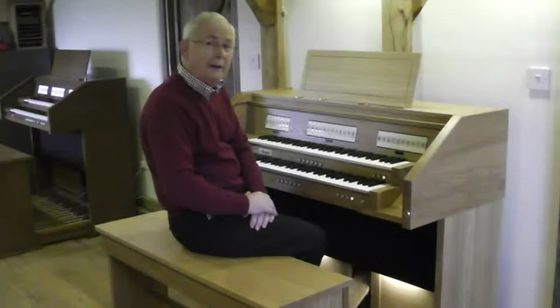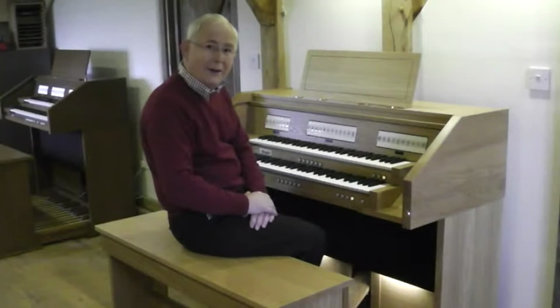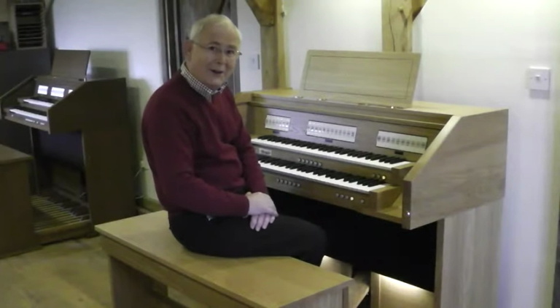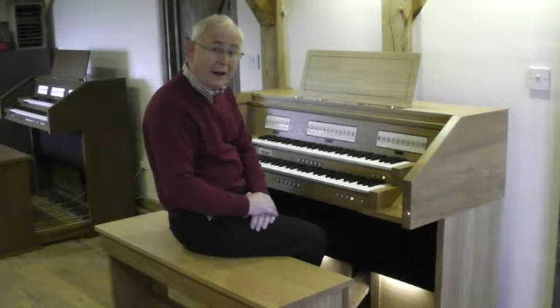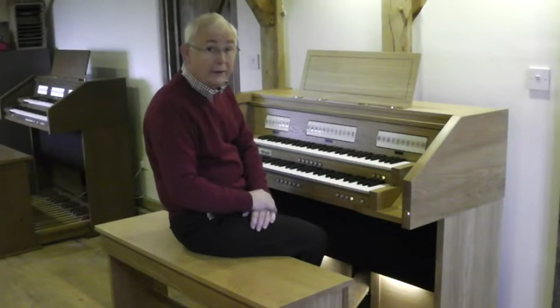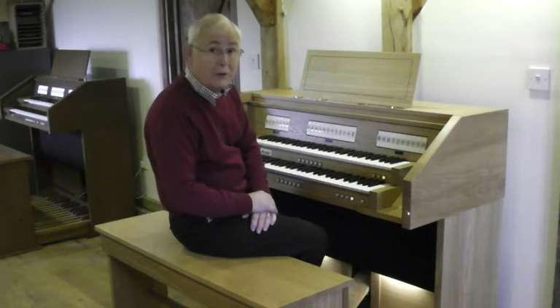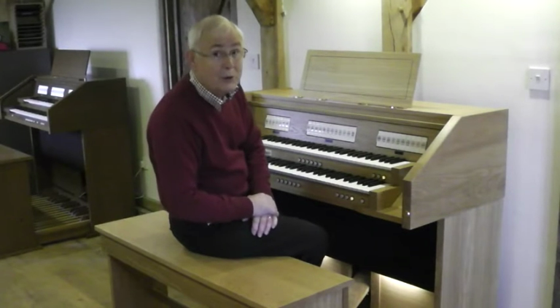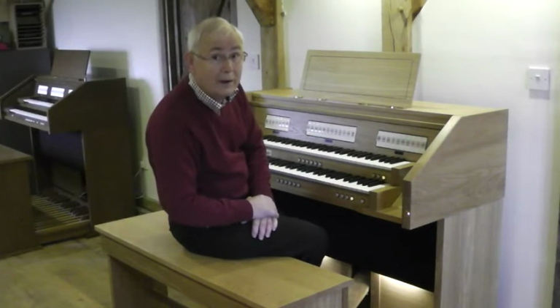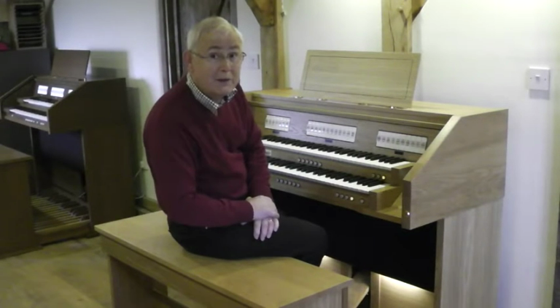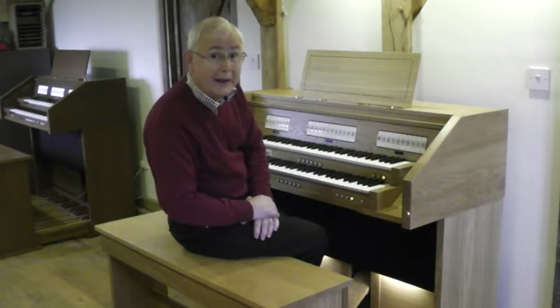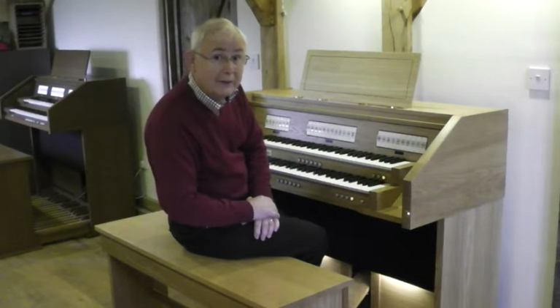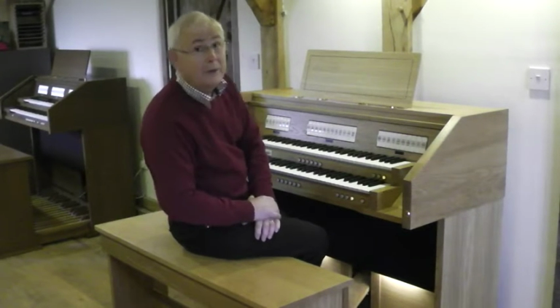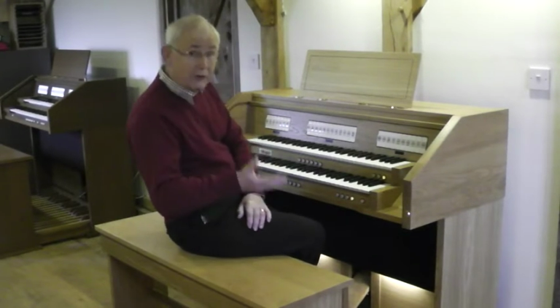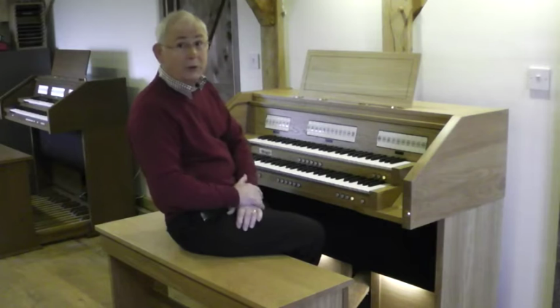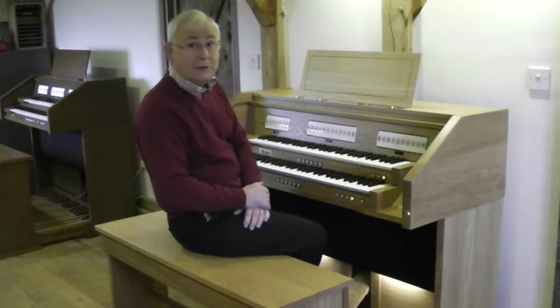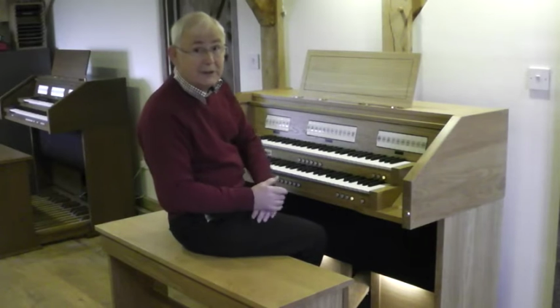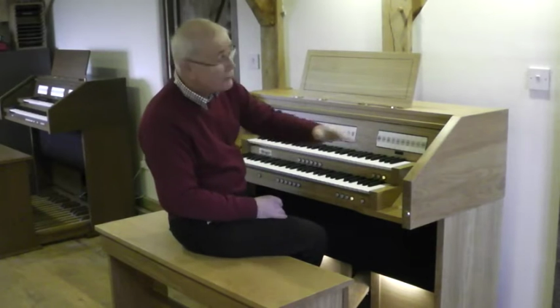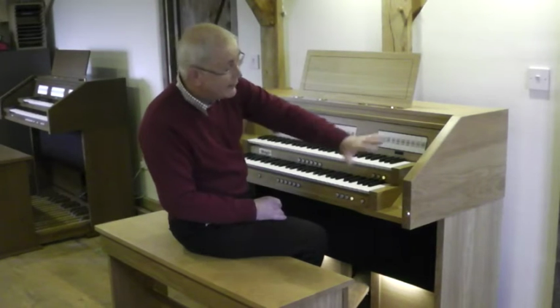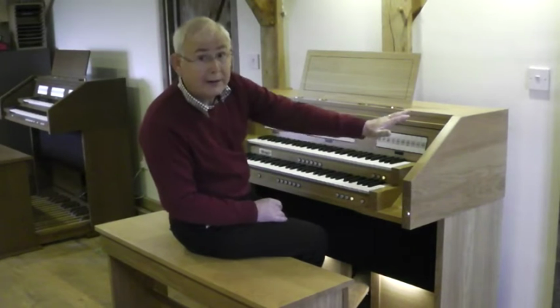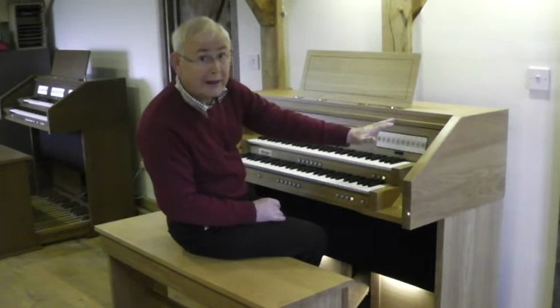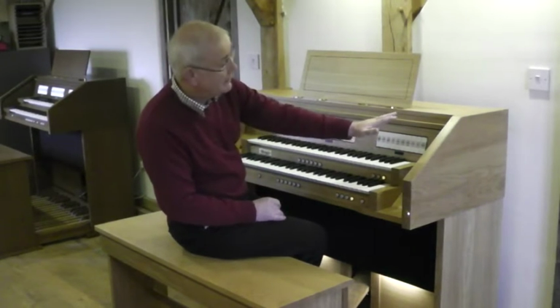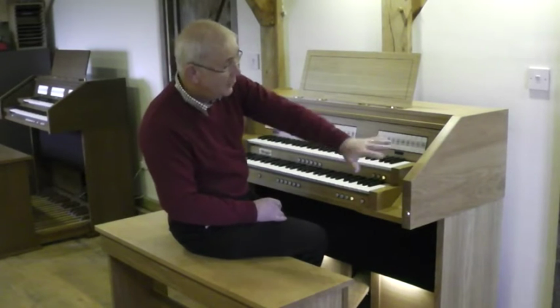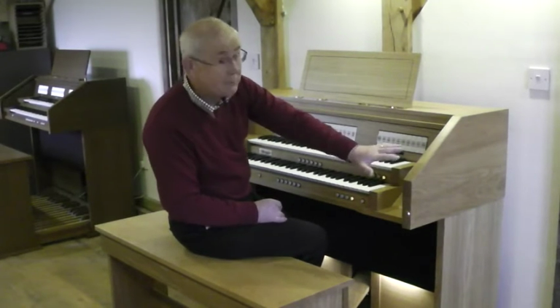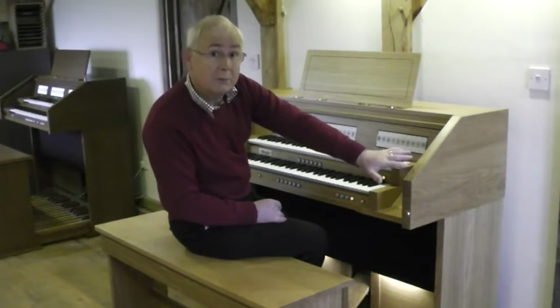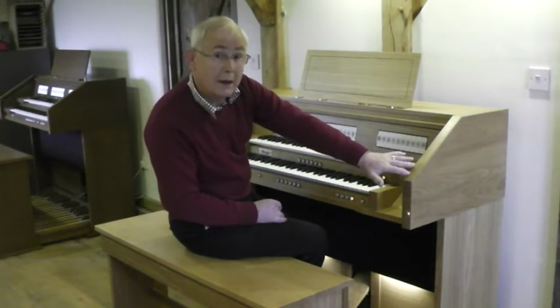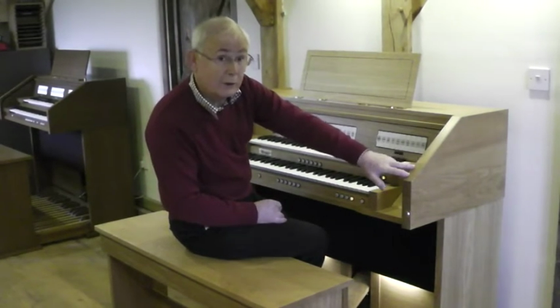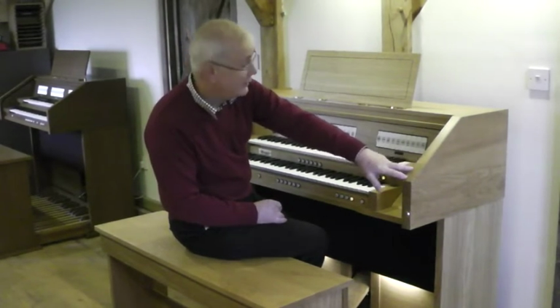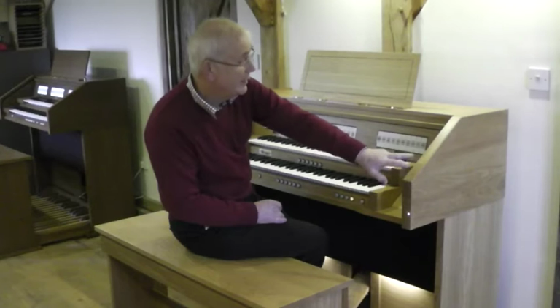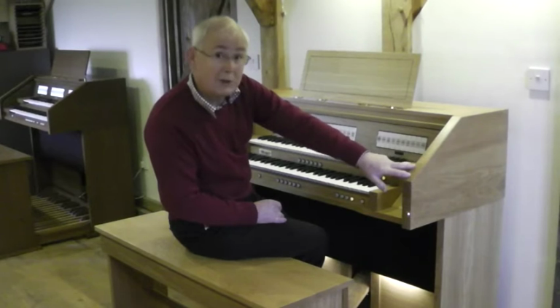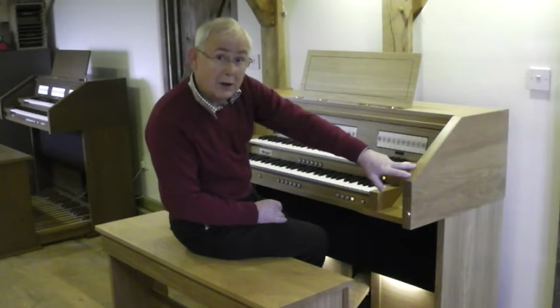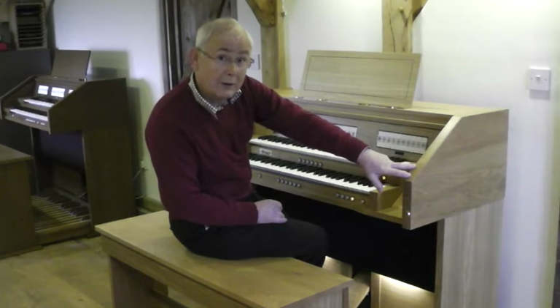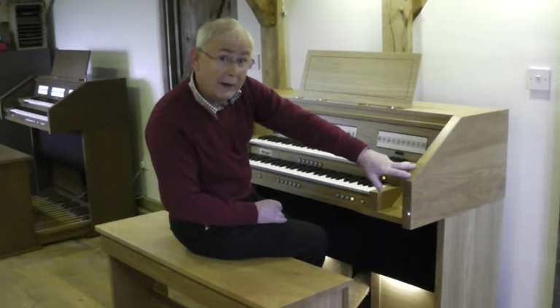Hello. I'd like to show you the new Wyvern Minuet. The first thing you'll notice is this very attractive cabinet which happens to be in light oak finish, but we do dark oak as well.